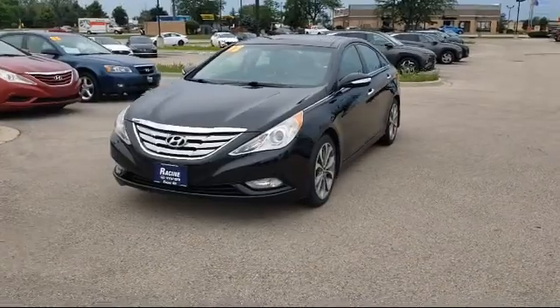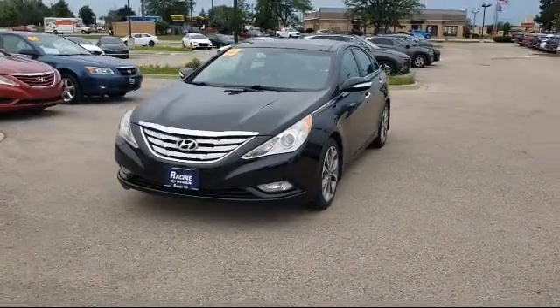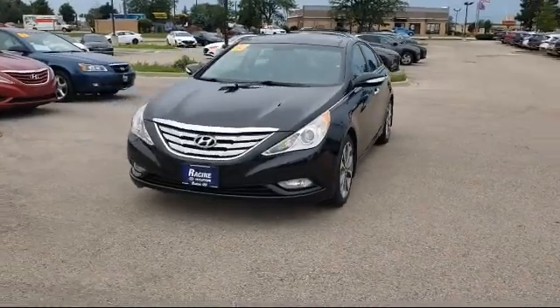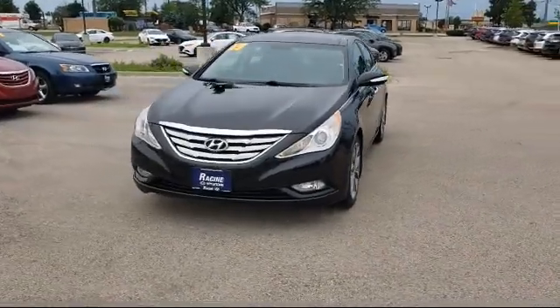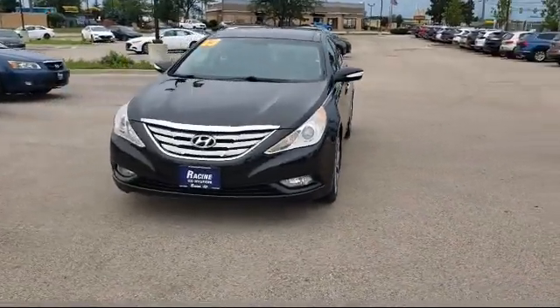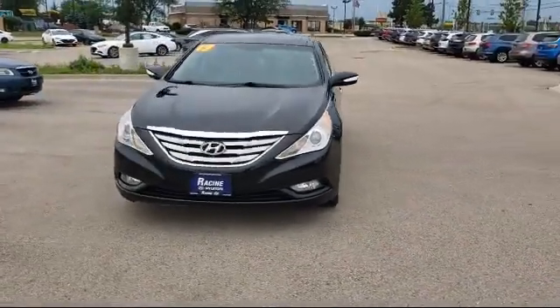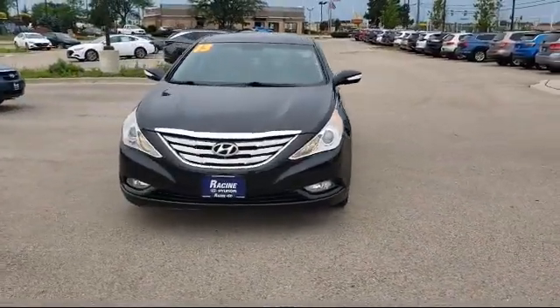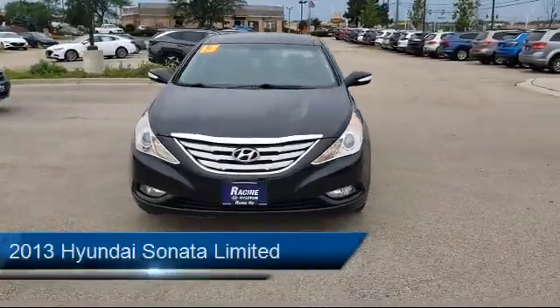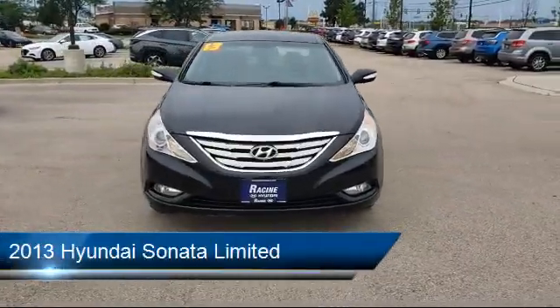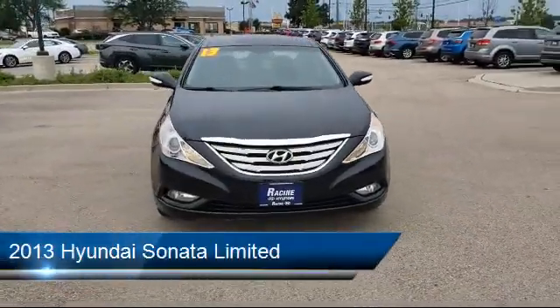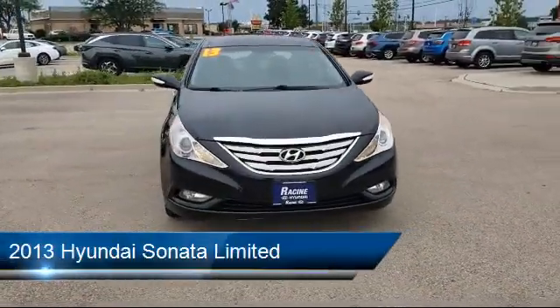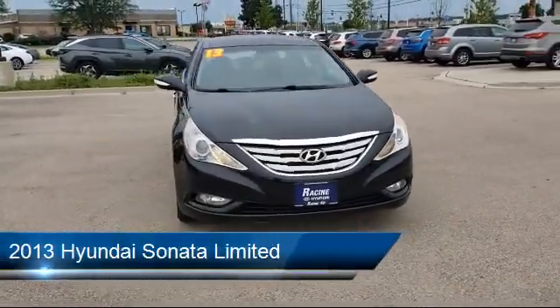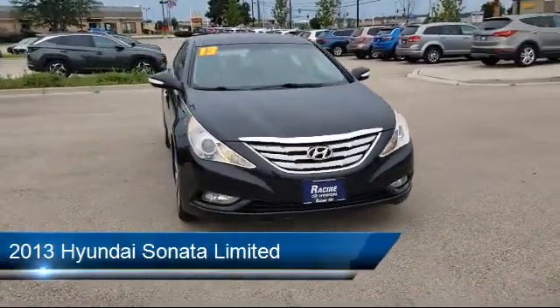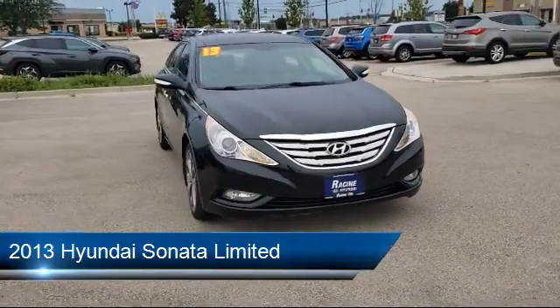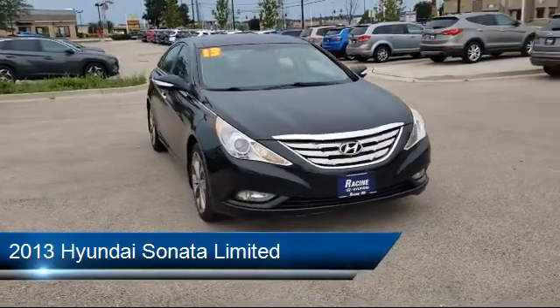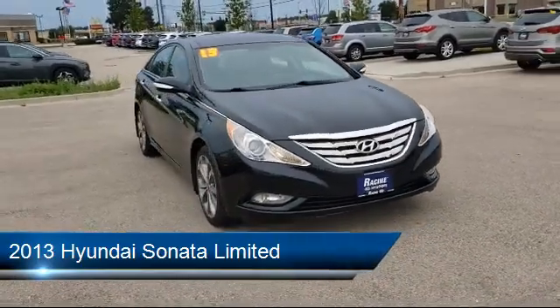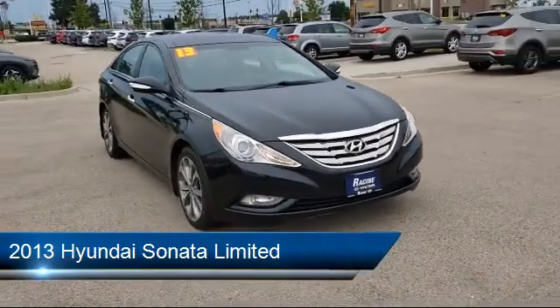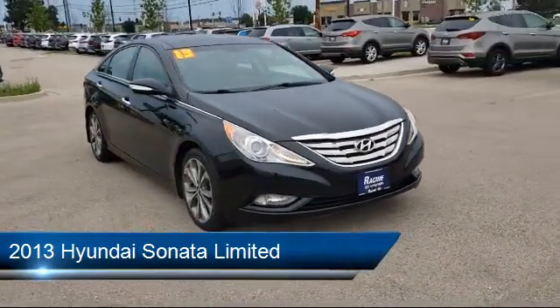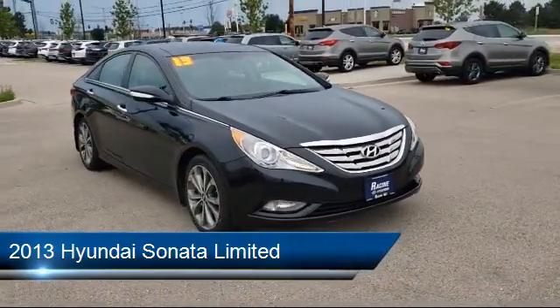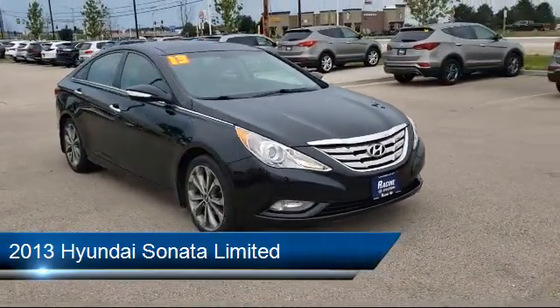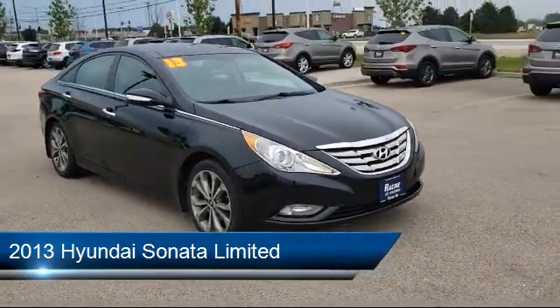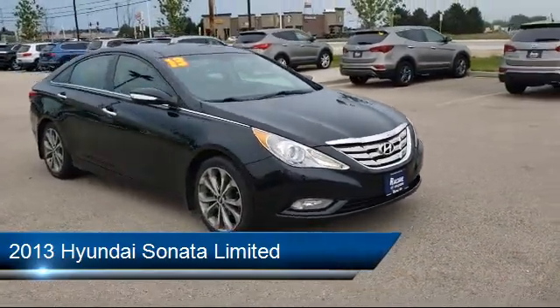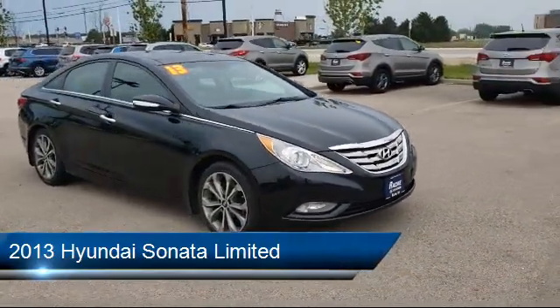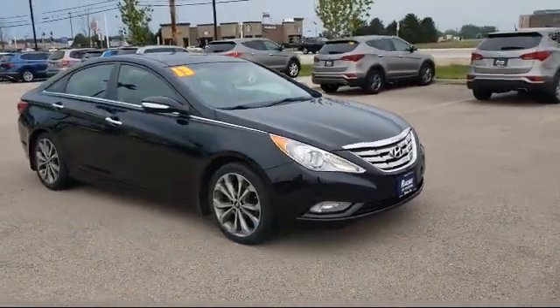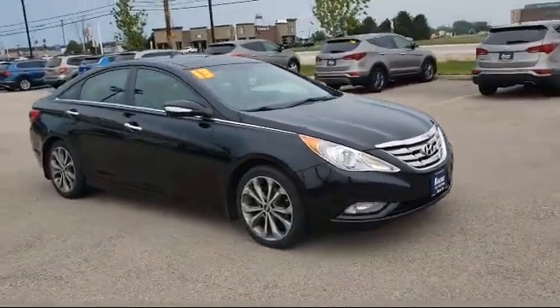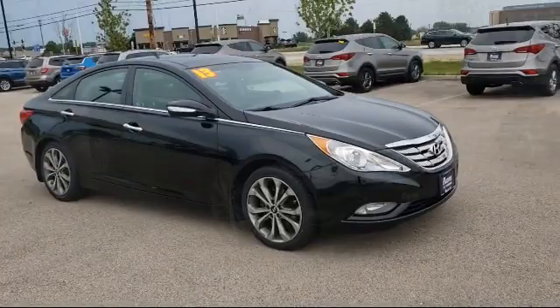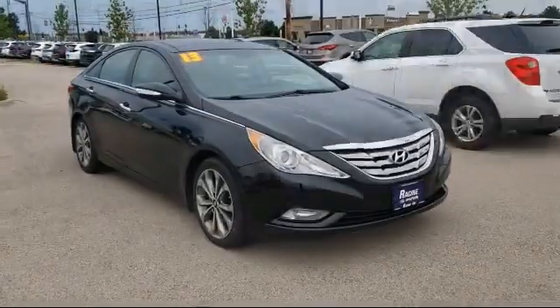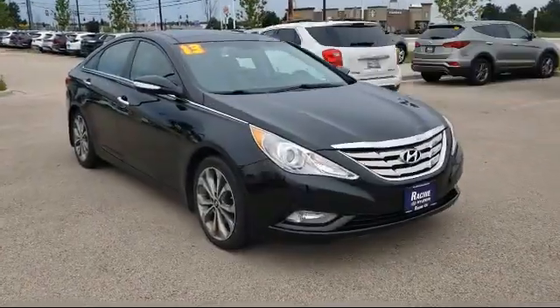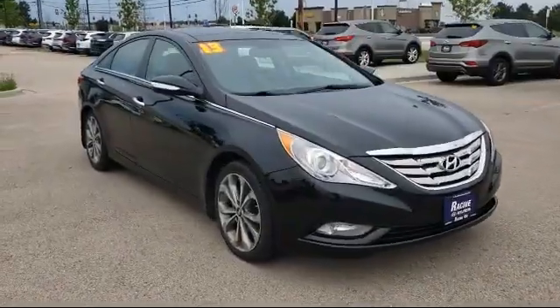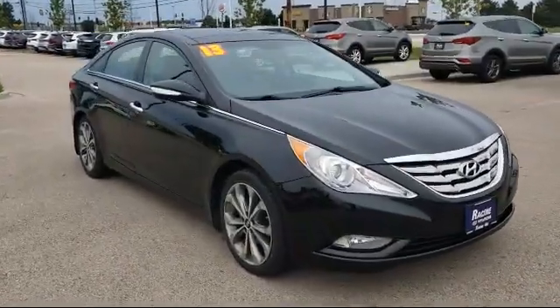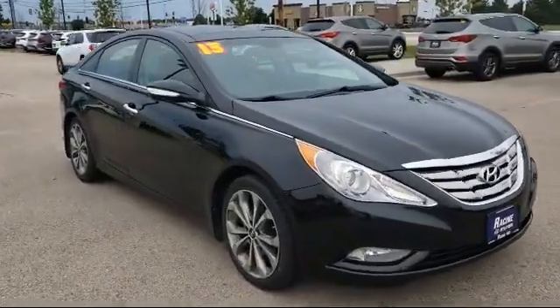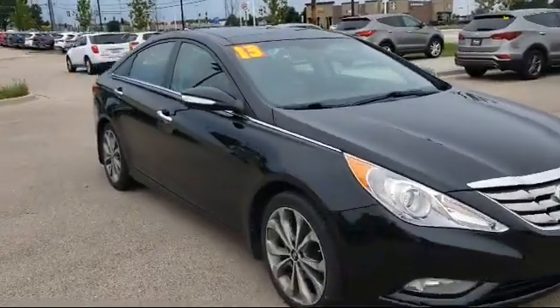Here's a look at another one of our great vehicles in inventory. It comes equipped with power outside mirrors, heated front seats, MP3 player, and stability control.